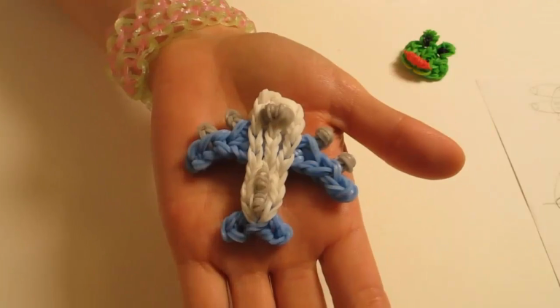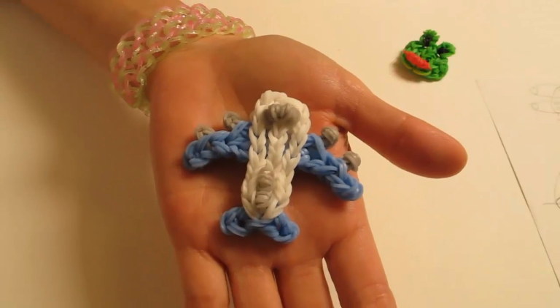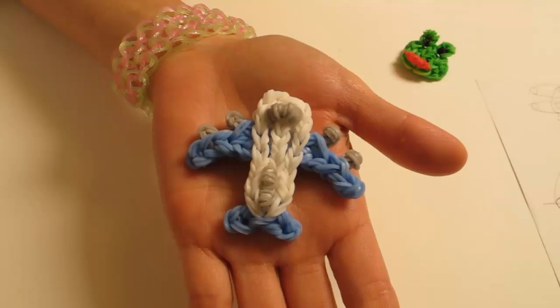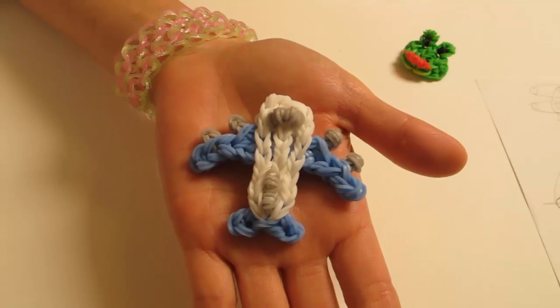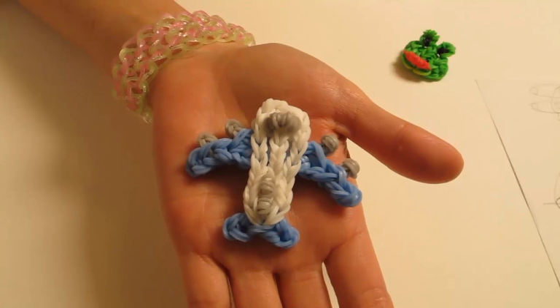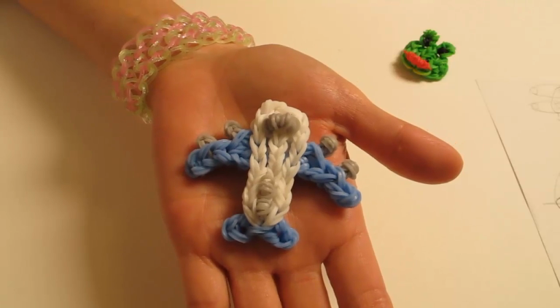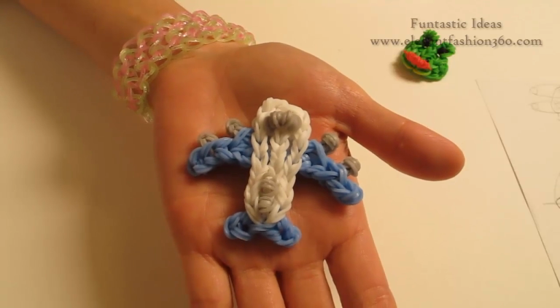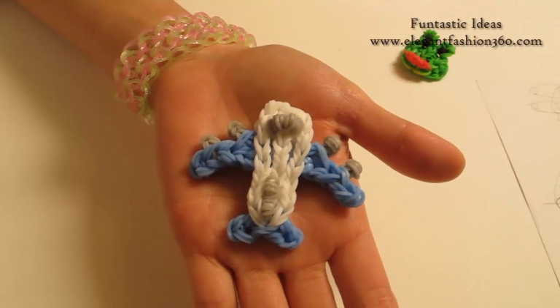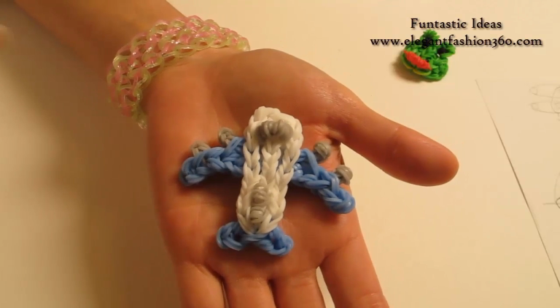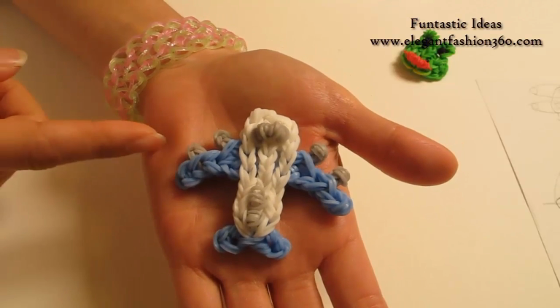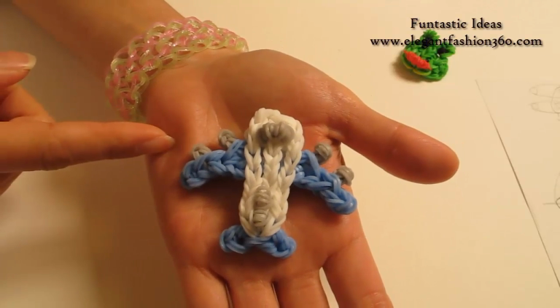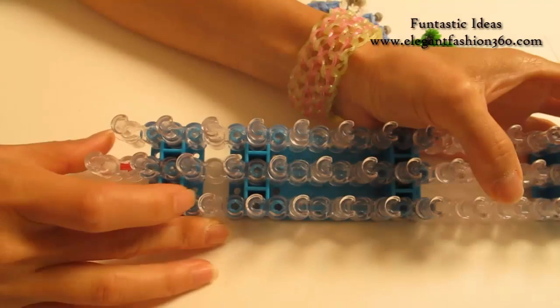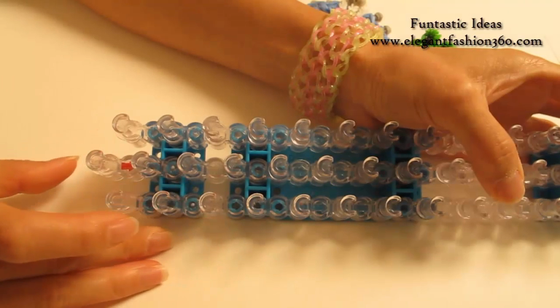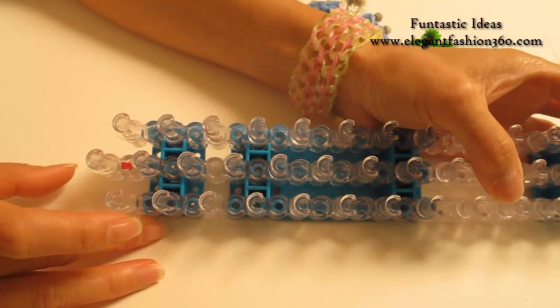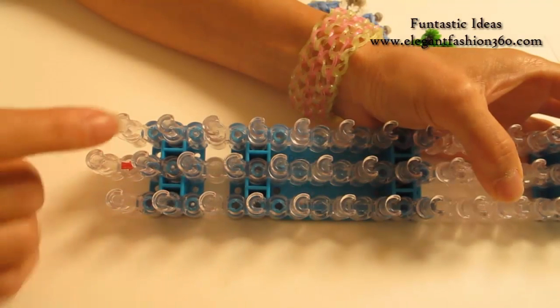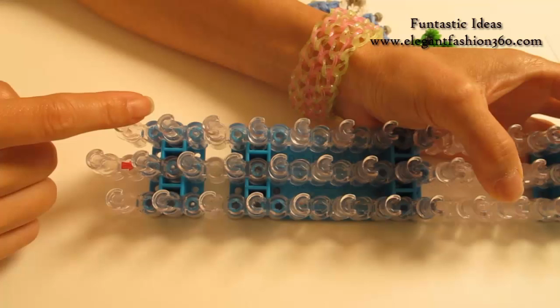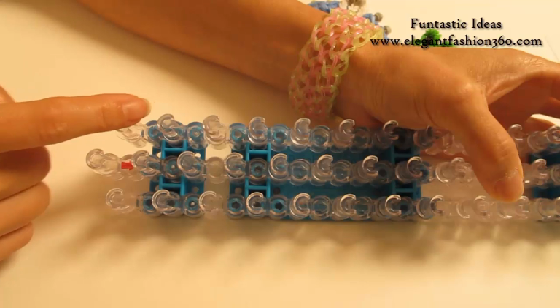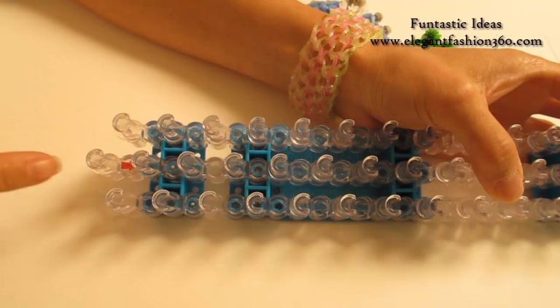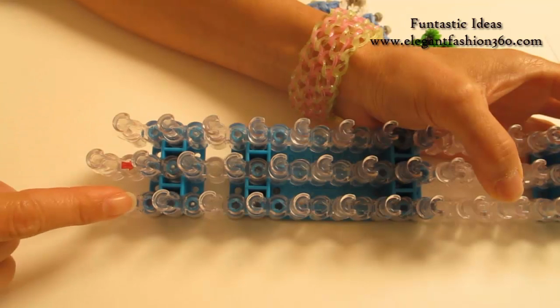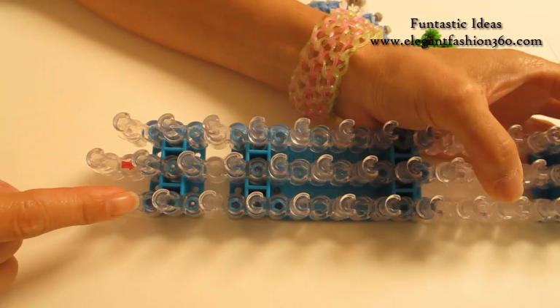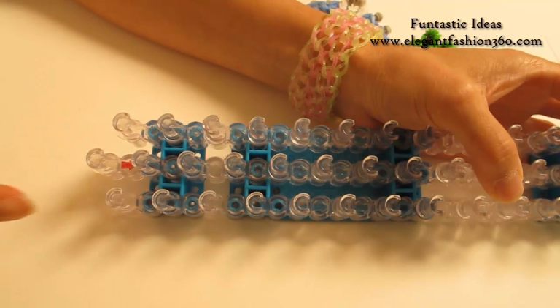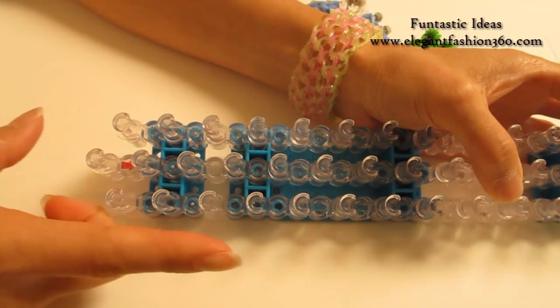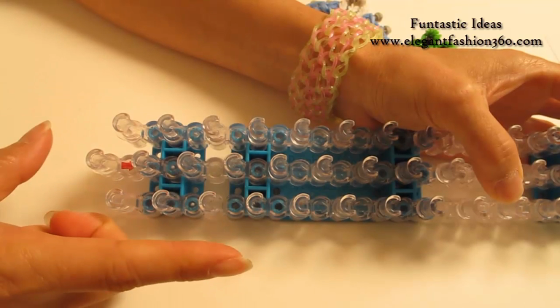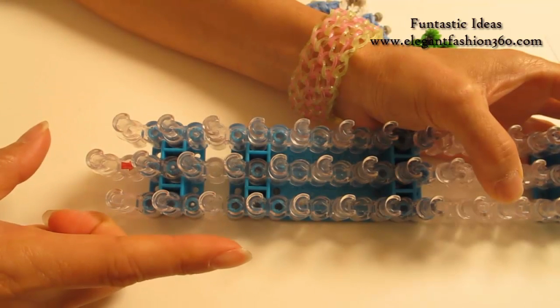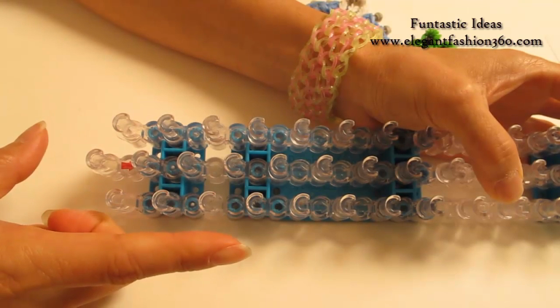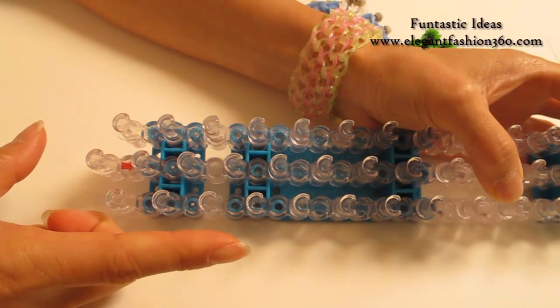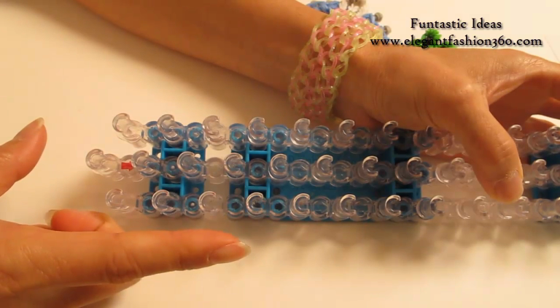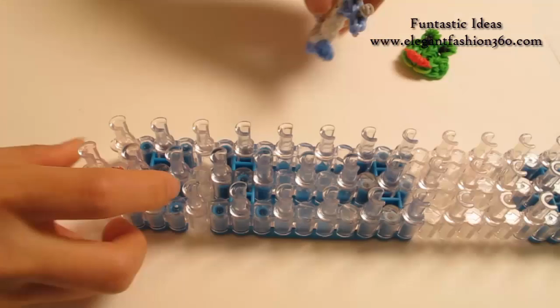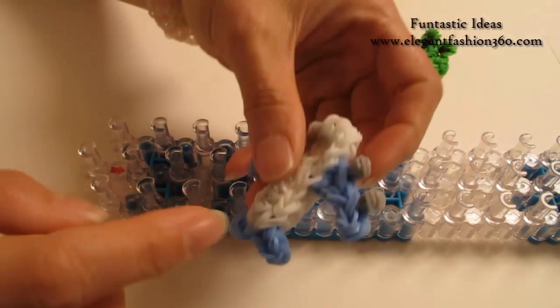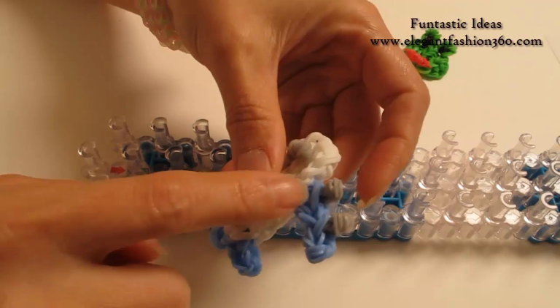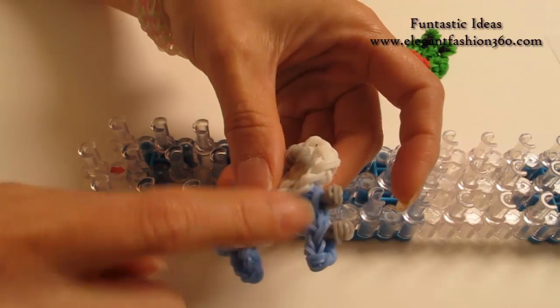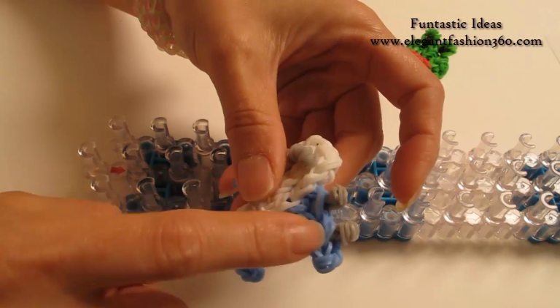Hey guys, today this video is going to show you how to make this field plane. For this project, we're going to set our loom with a little V here and keep your red adult's point away from you. First, we're going to make its wing.